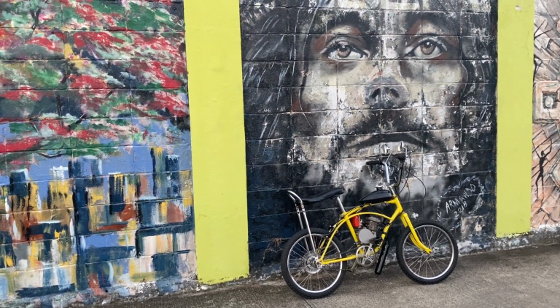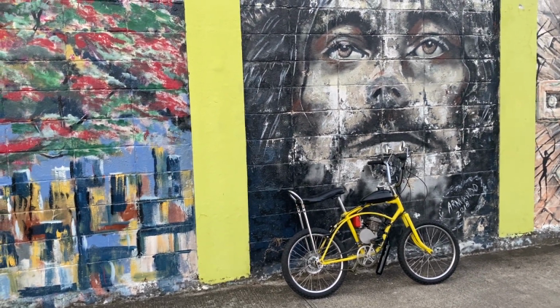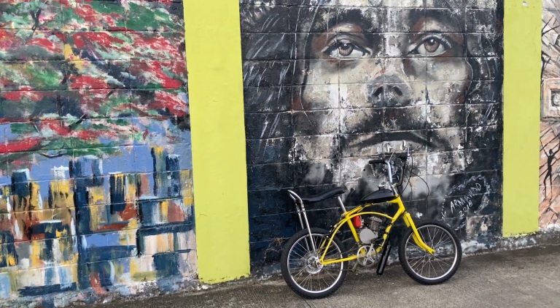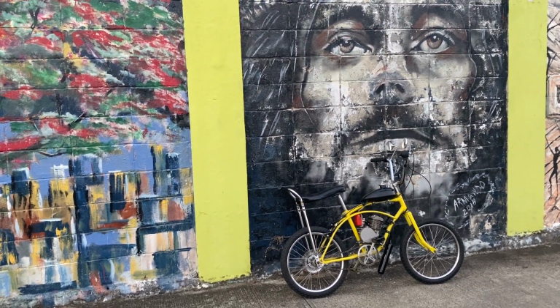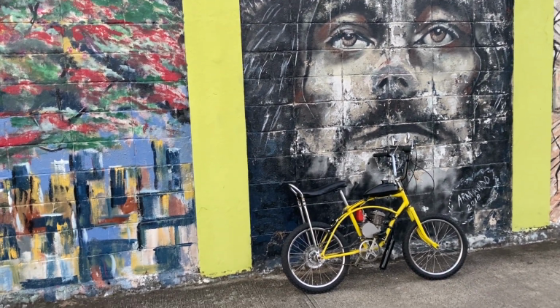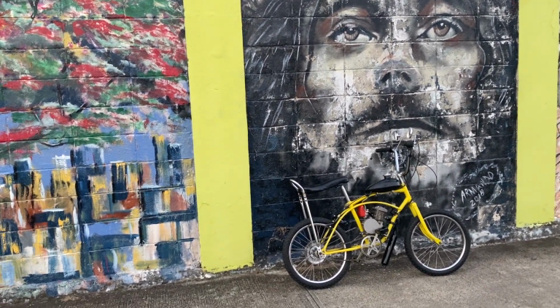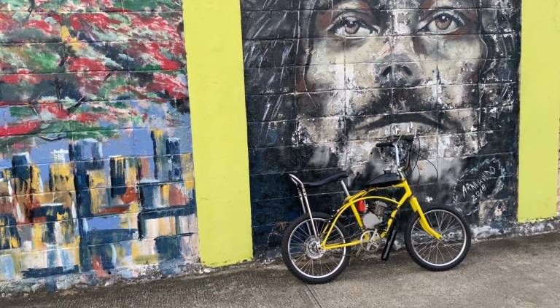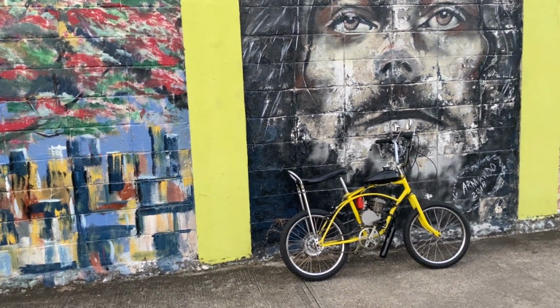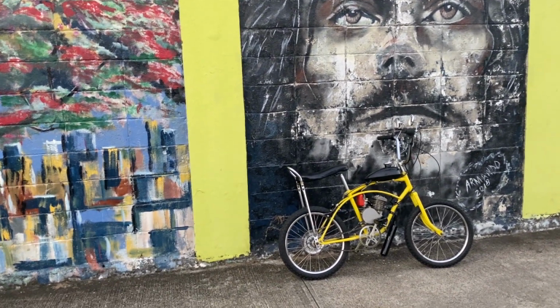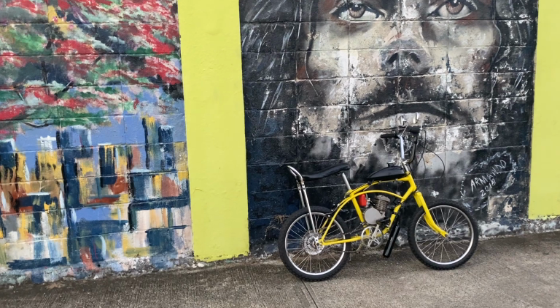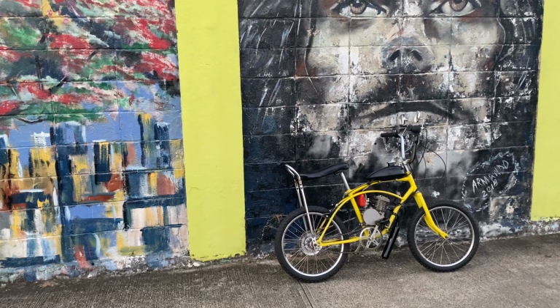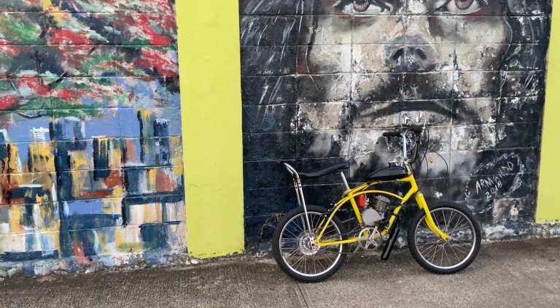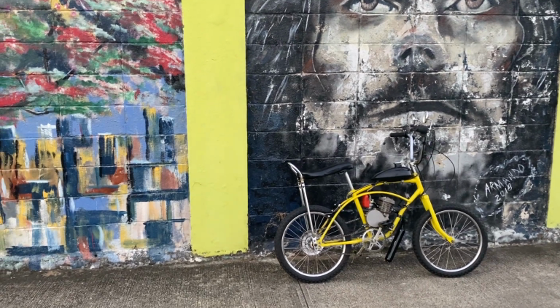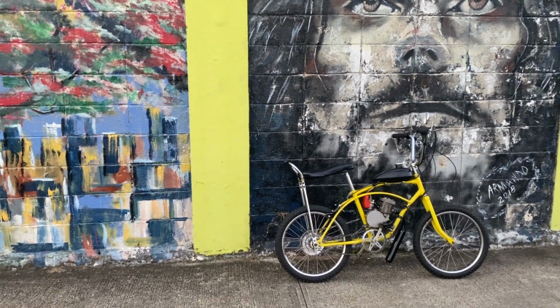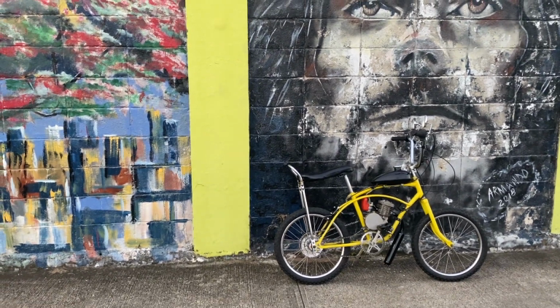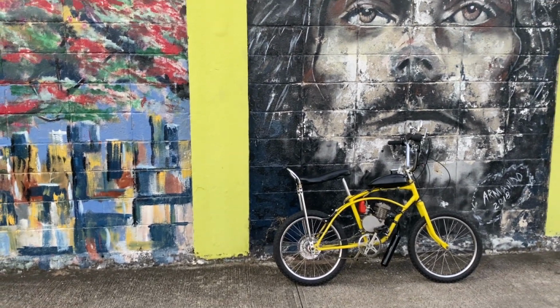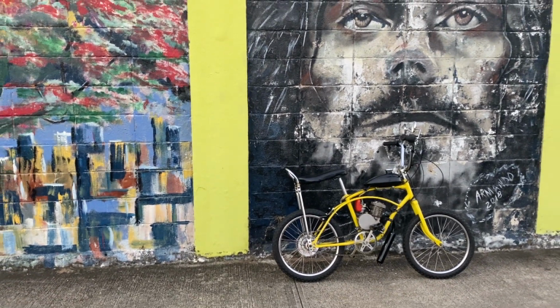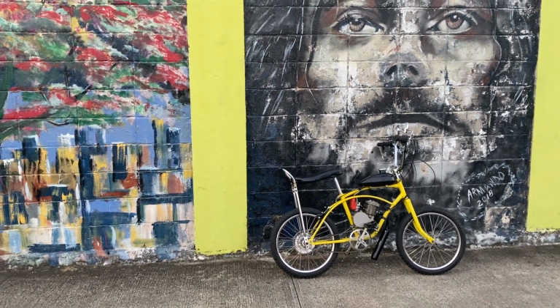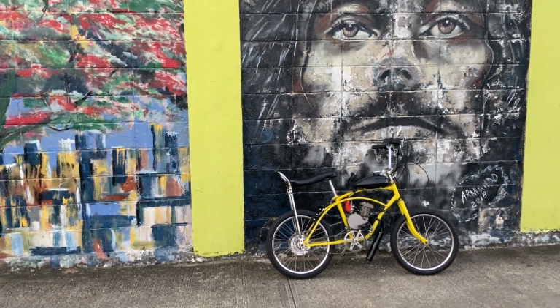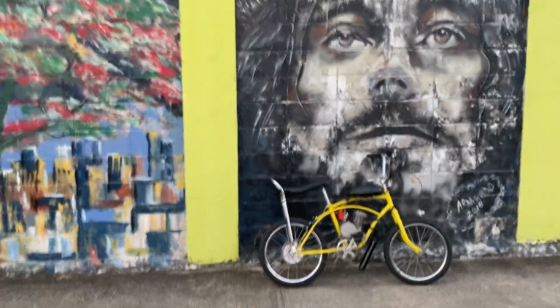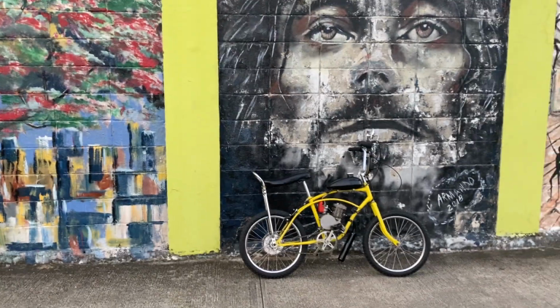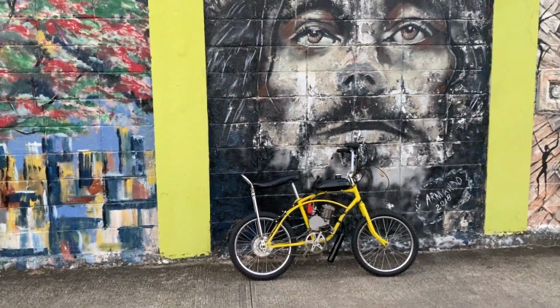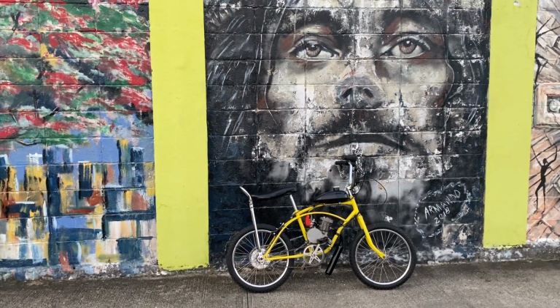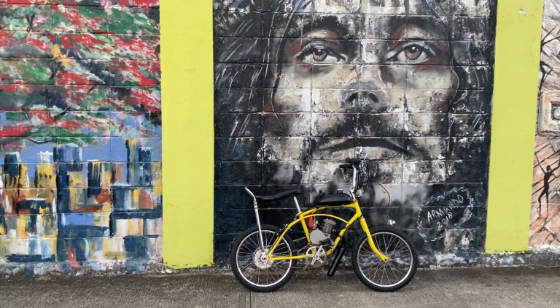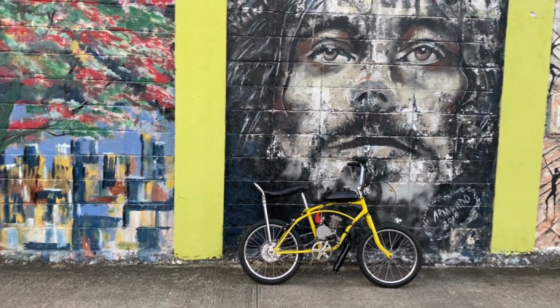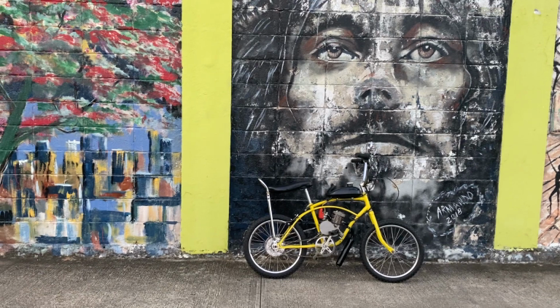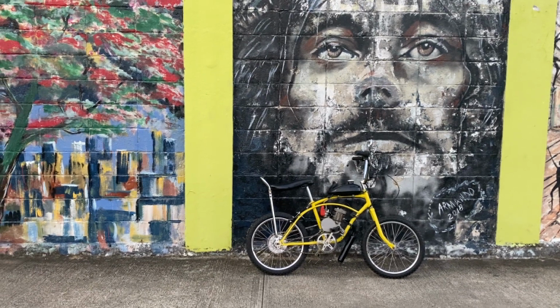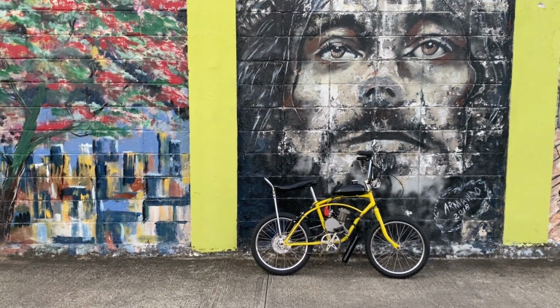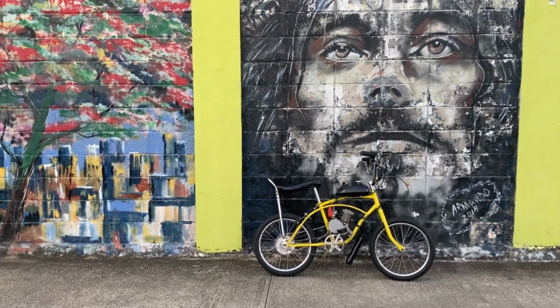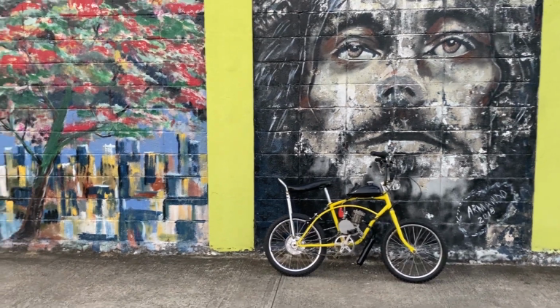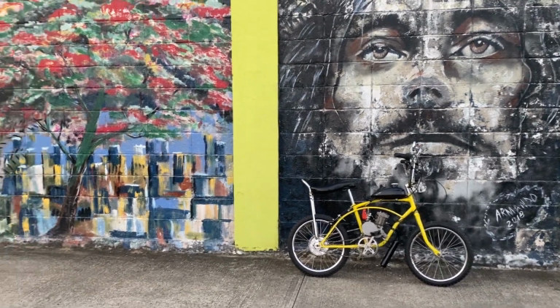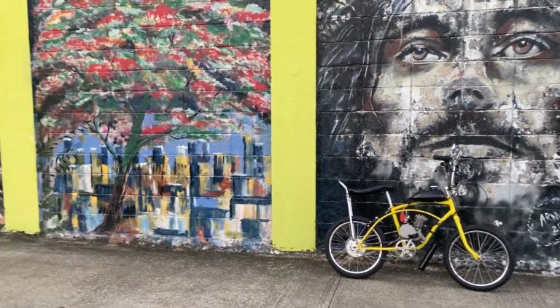We got God in the picture, we got it, man. Hopefully you guys are having a wonderful, wonderful day. Take this place out.